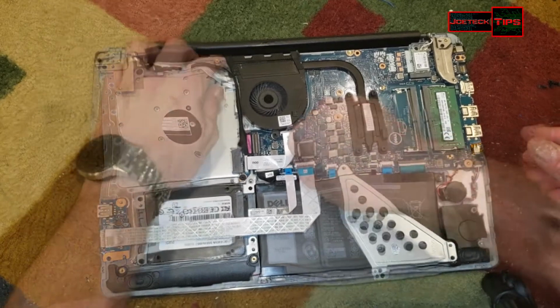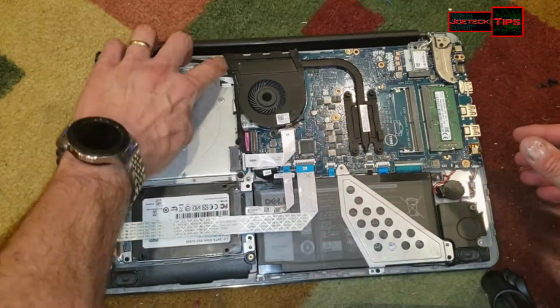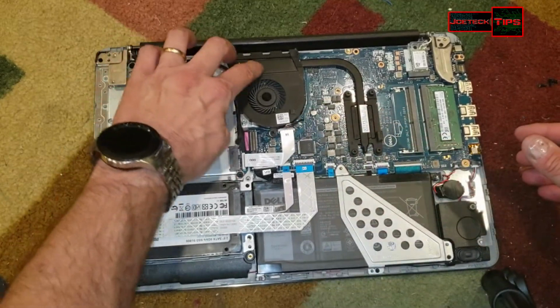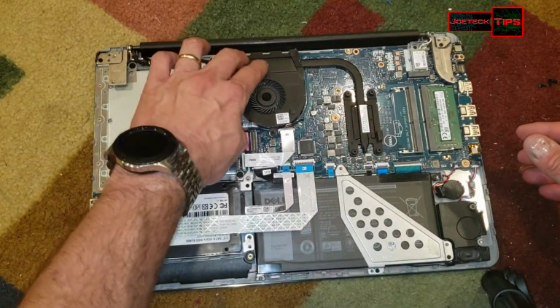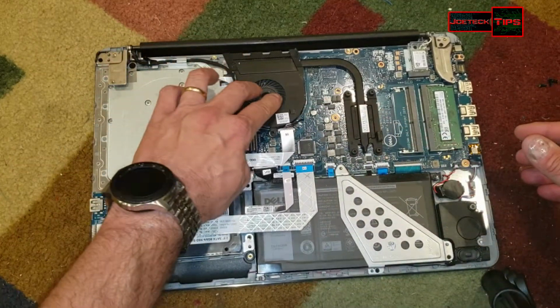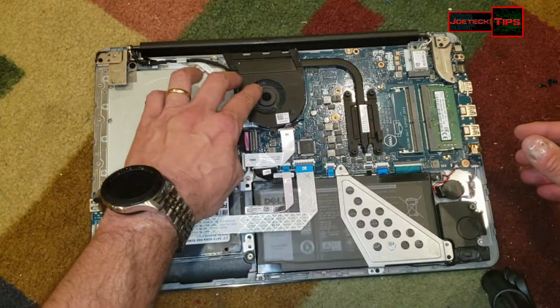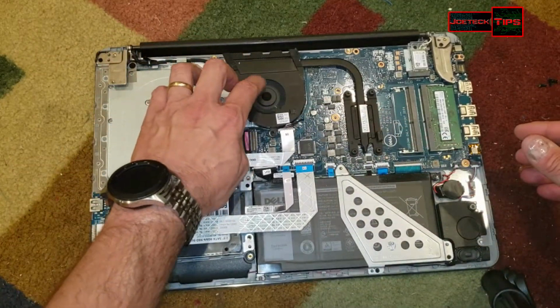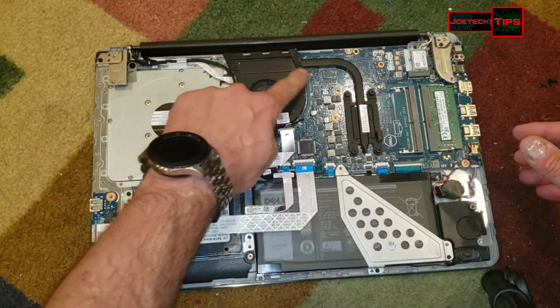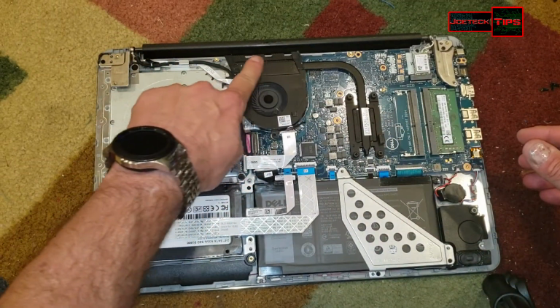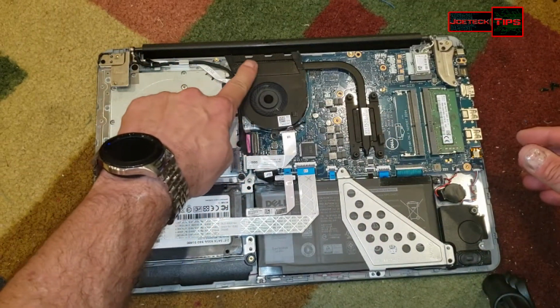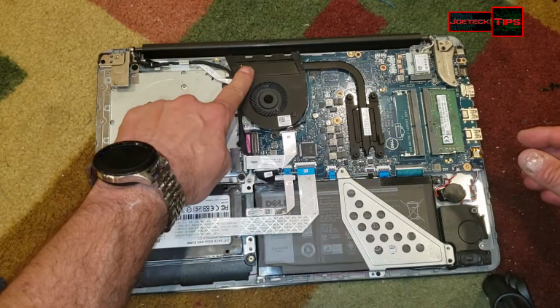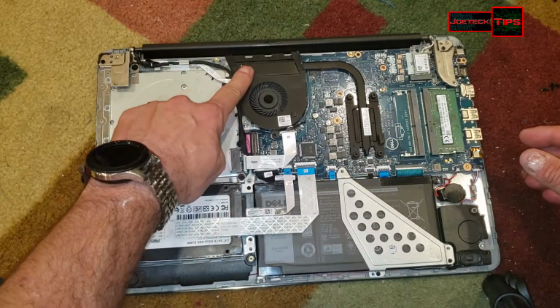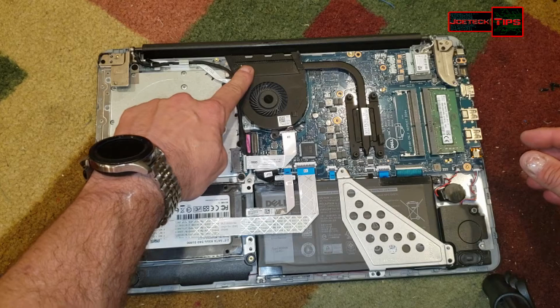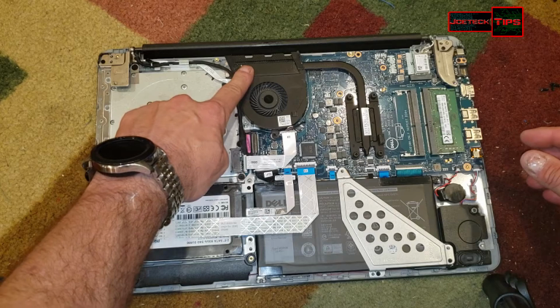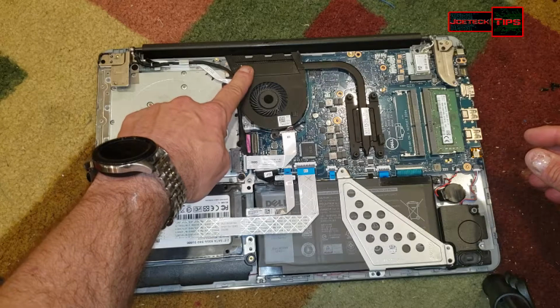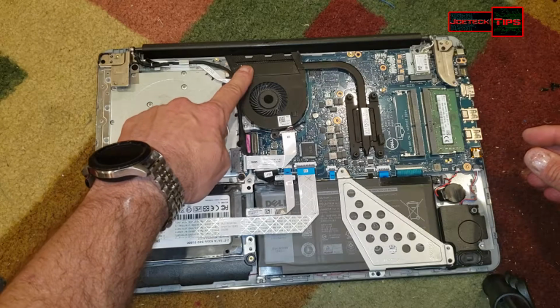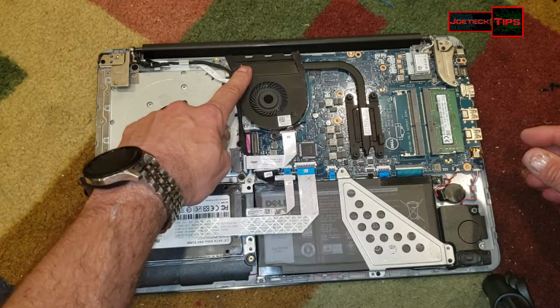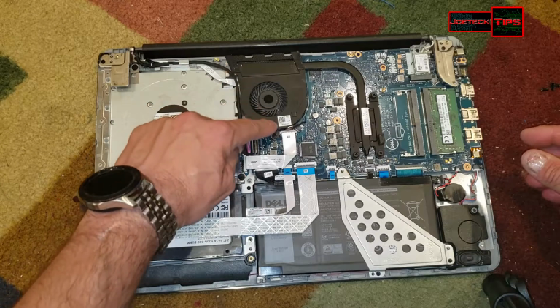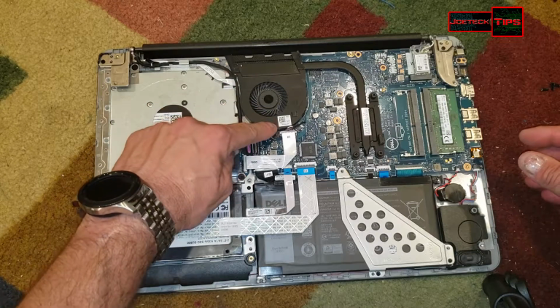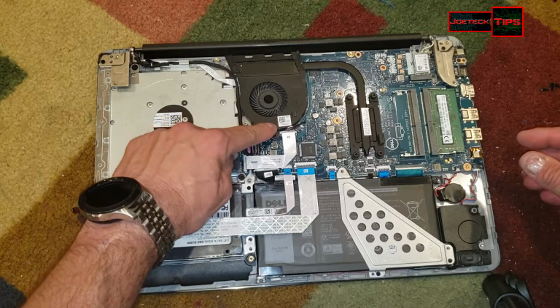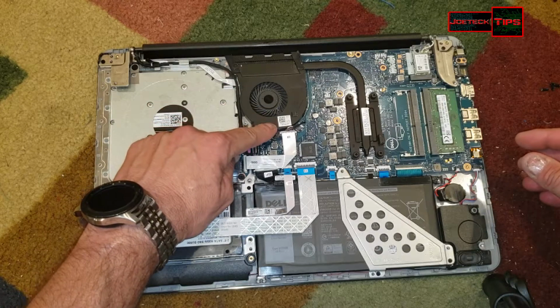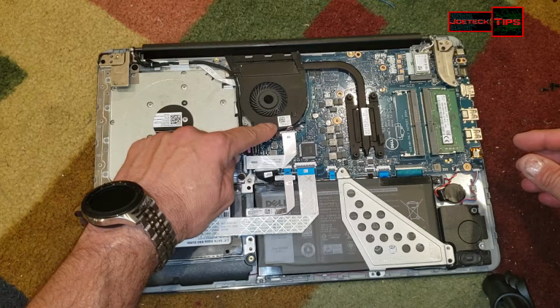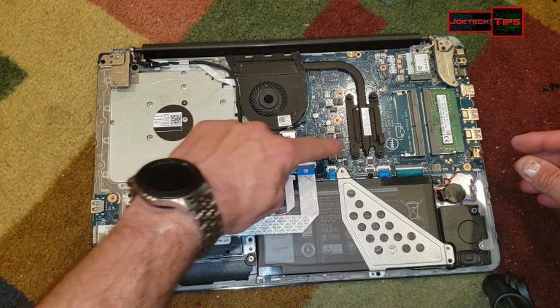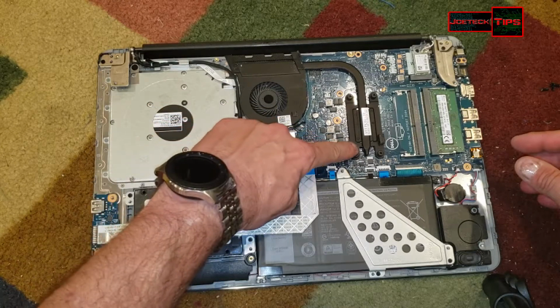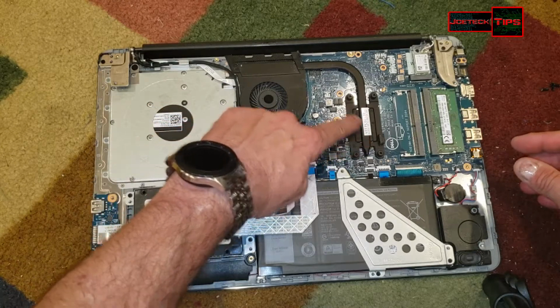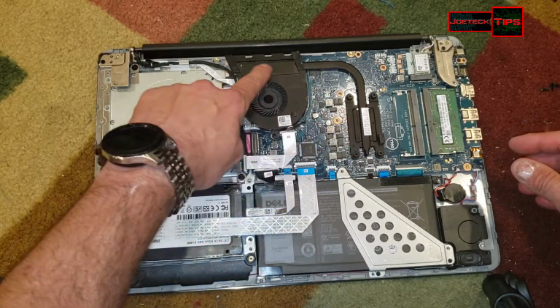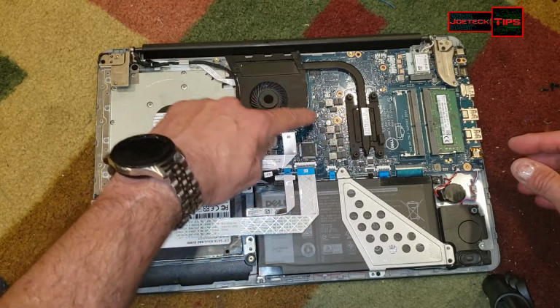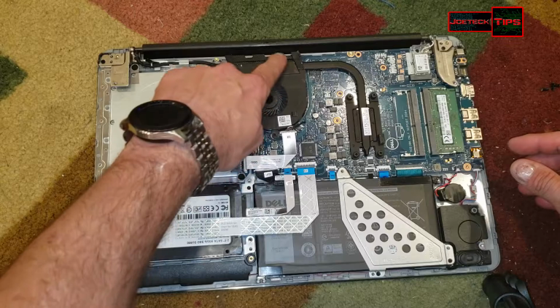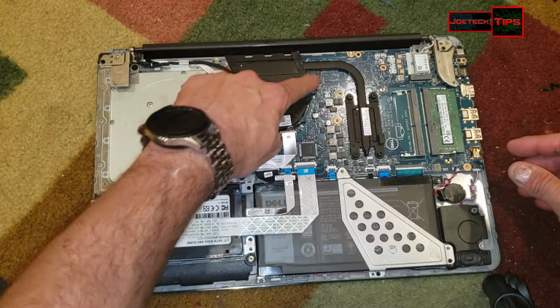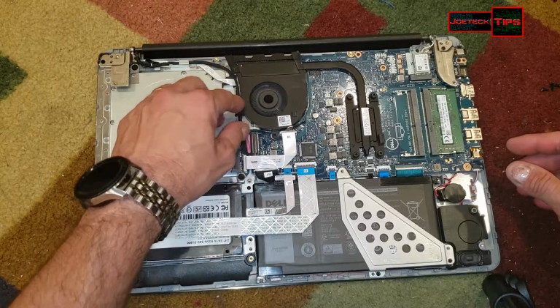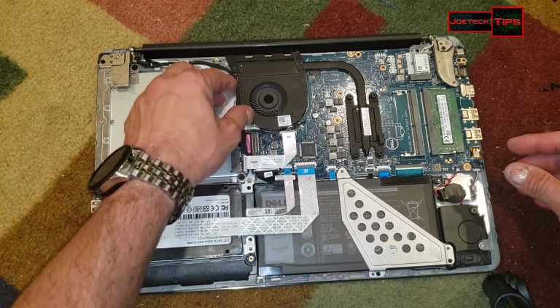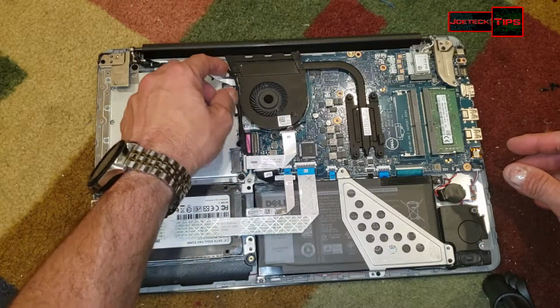As I said before, we could check to see if this is clogged — the fan — for dust. But as we can see, this whole thing is all together.